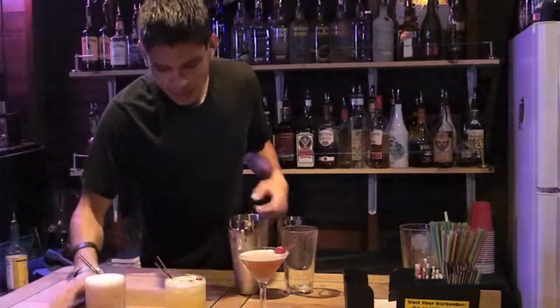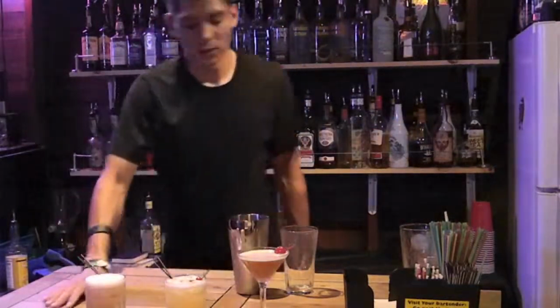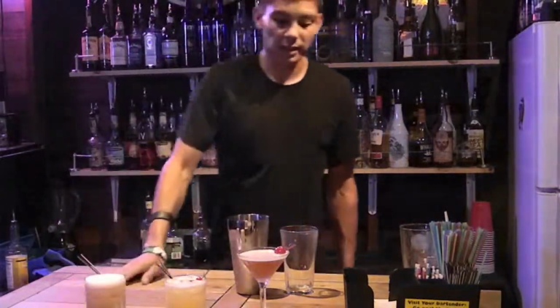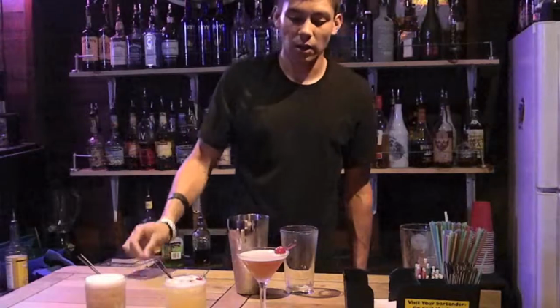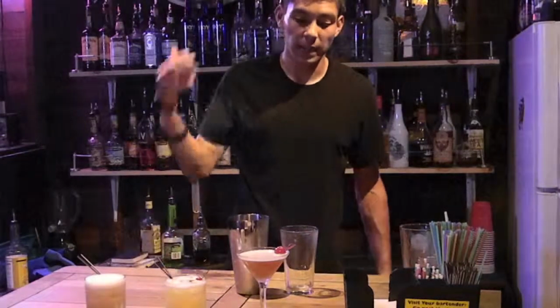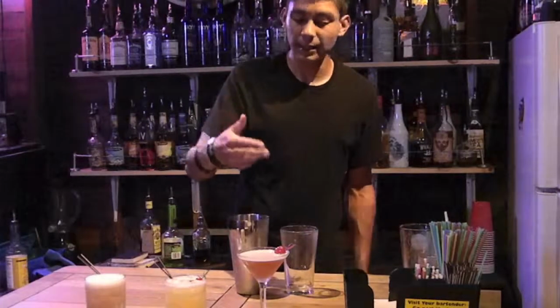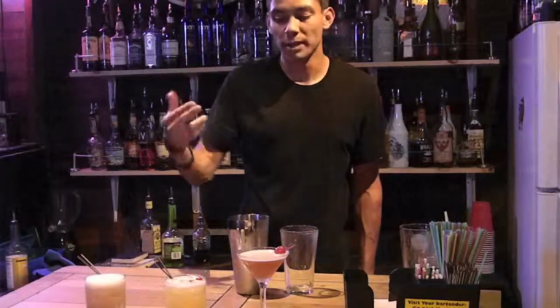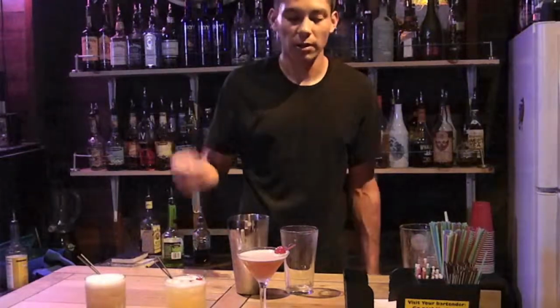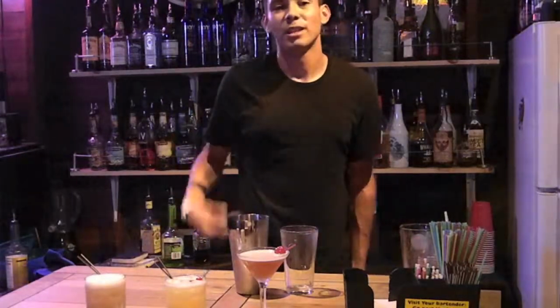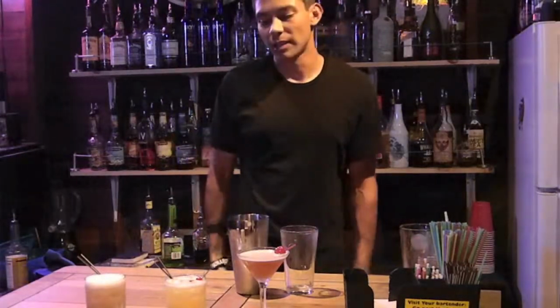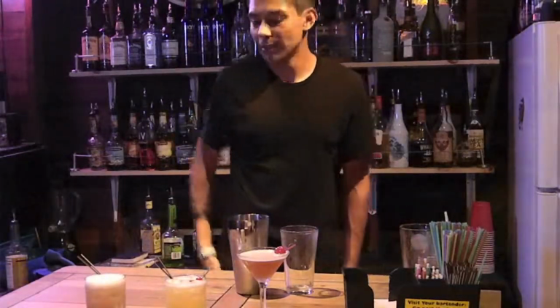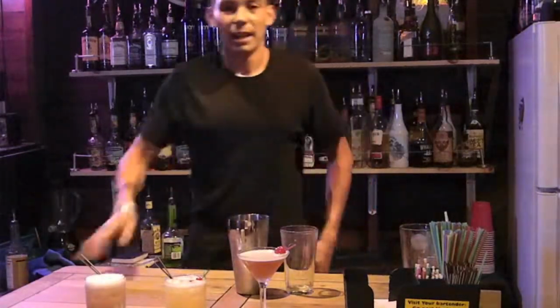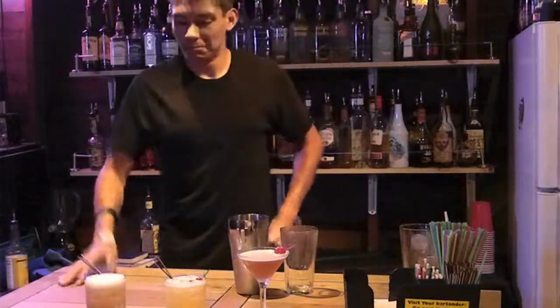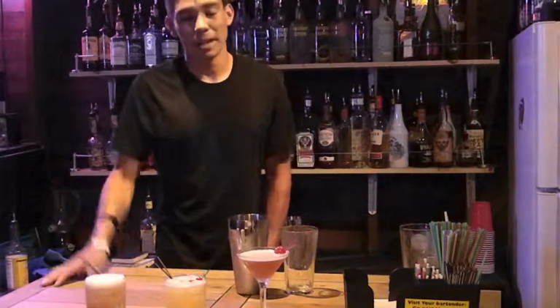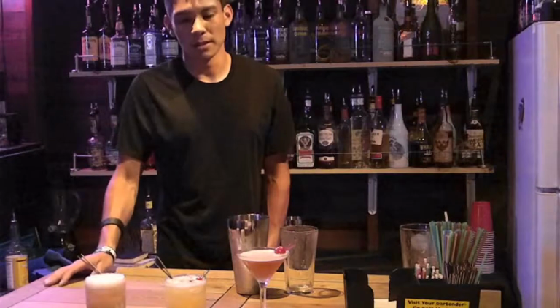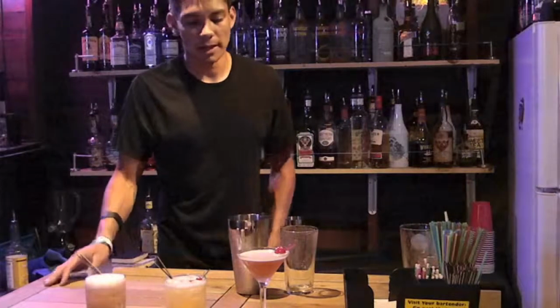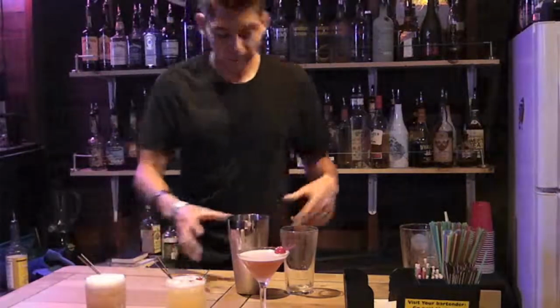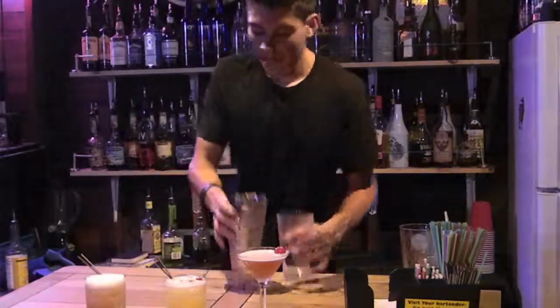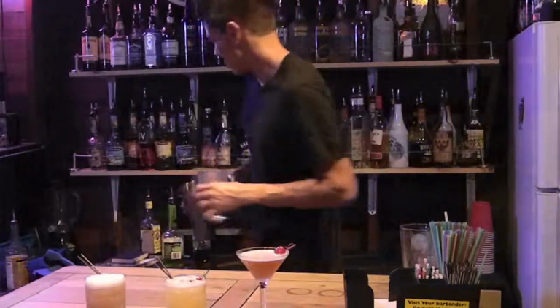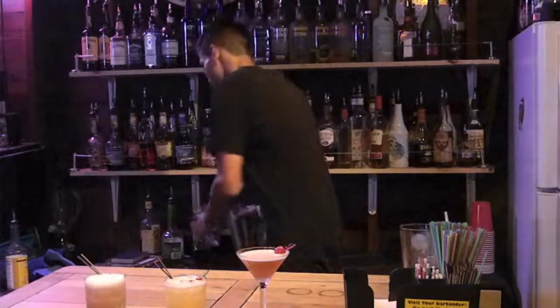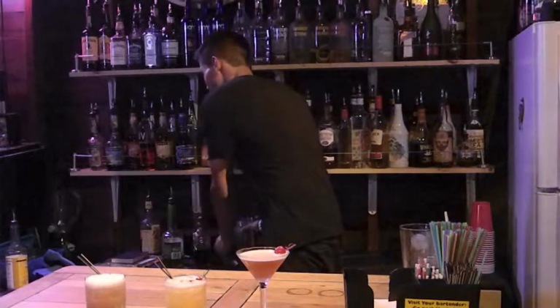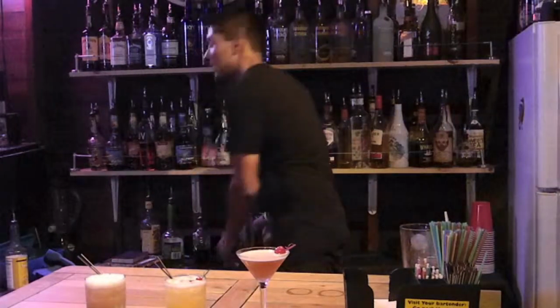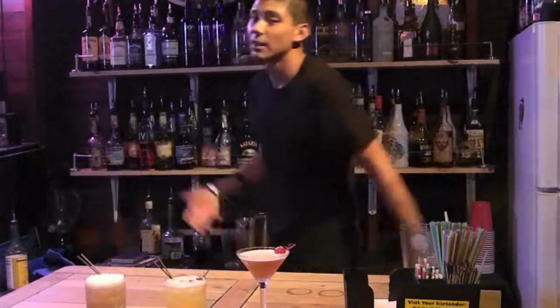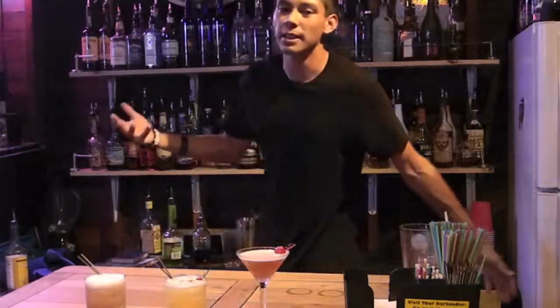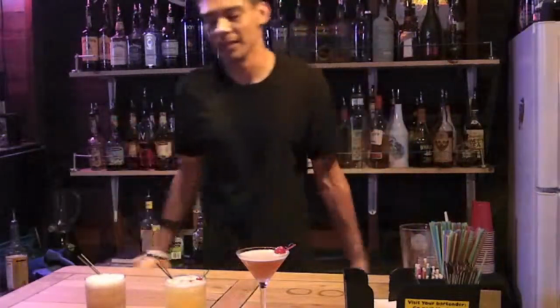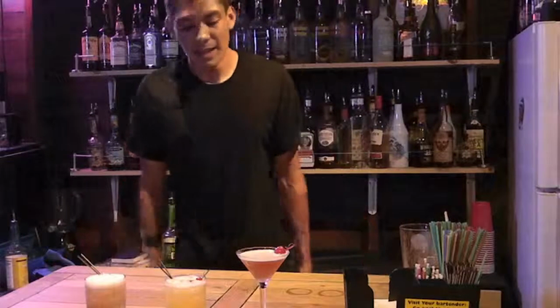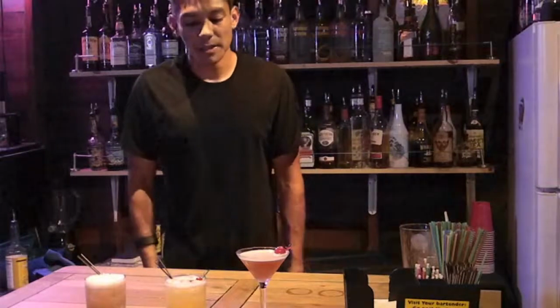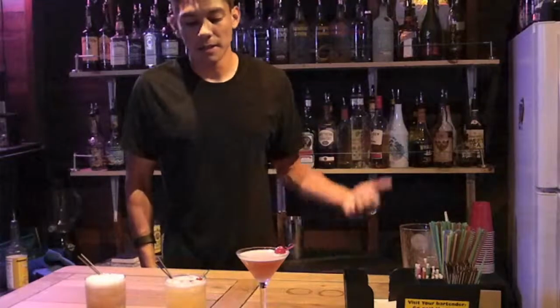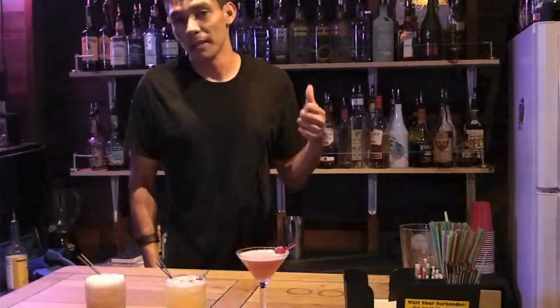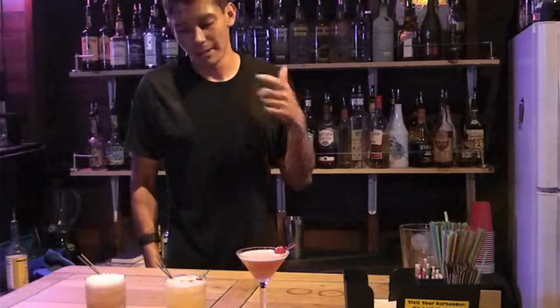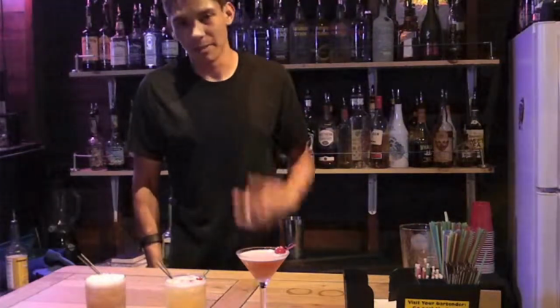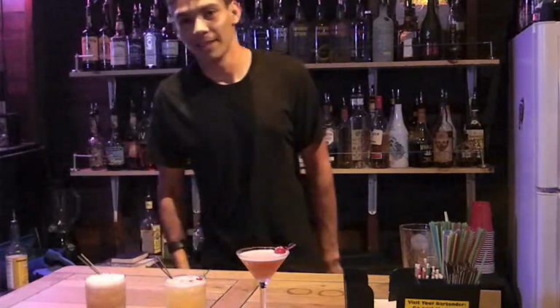So the drinks tonight are a Manhattan, whiskey sour, and Washington Apple. I hope you guys enjoyed this little segment. I'll try to do something different next time — maybe Tequila Tuesdays. Leave any suggestions or comments you want. Thanks for watching, see you guys.